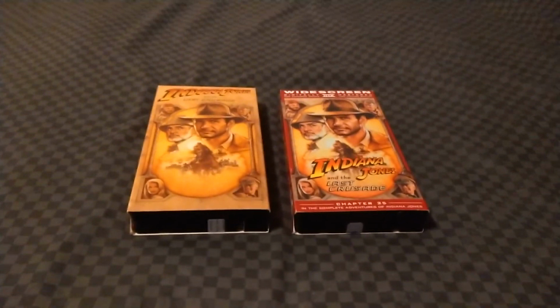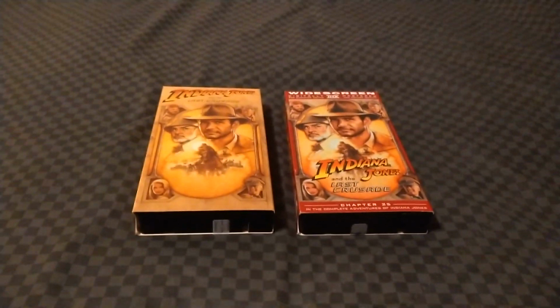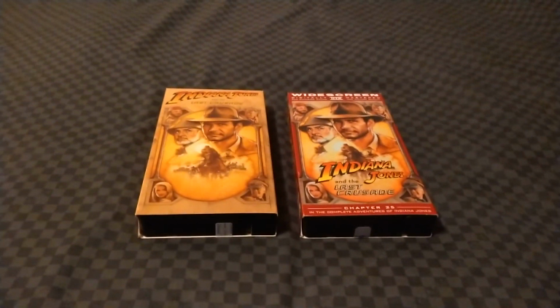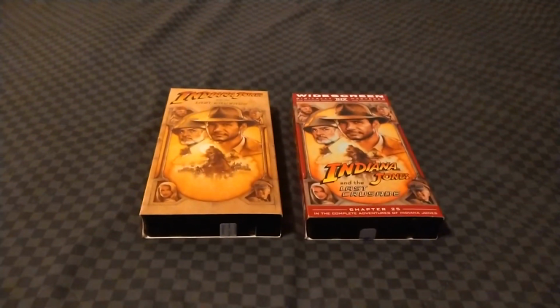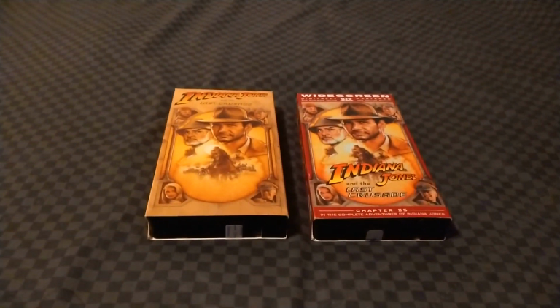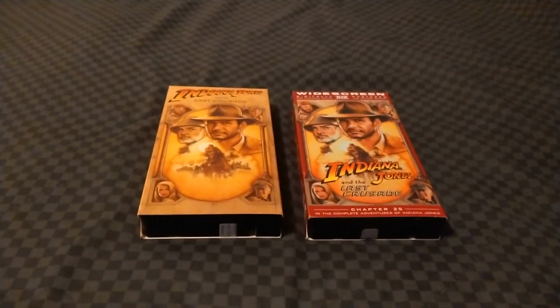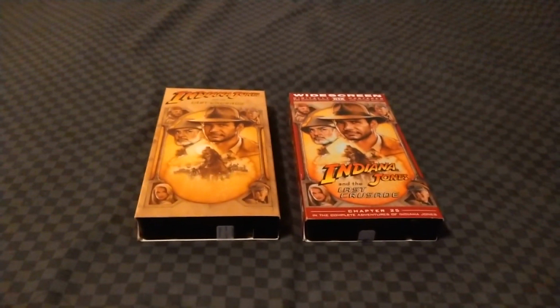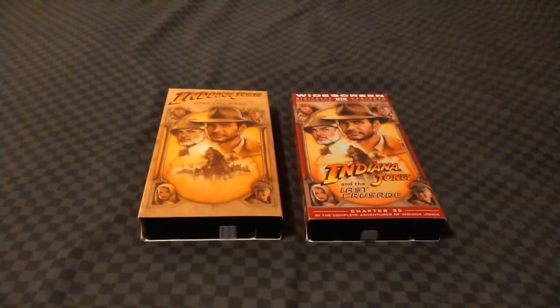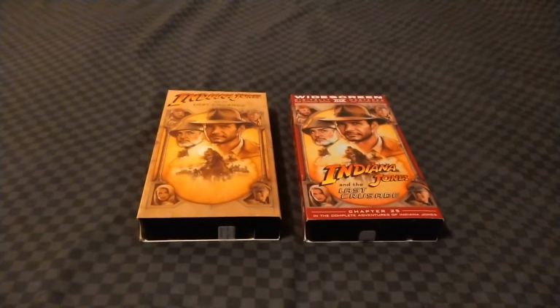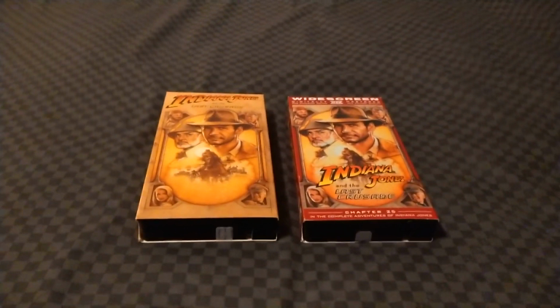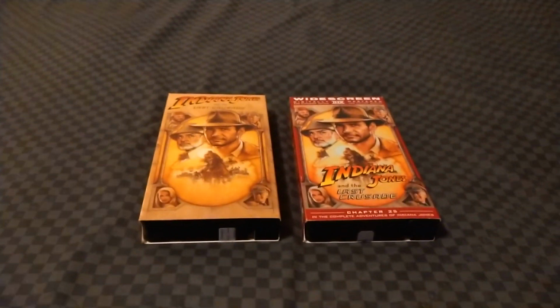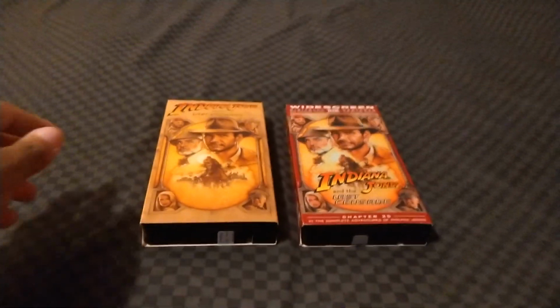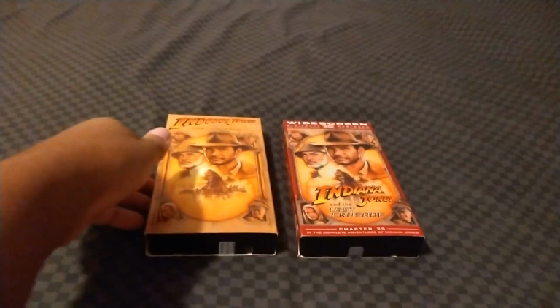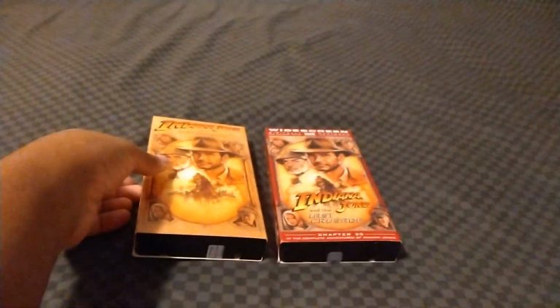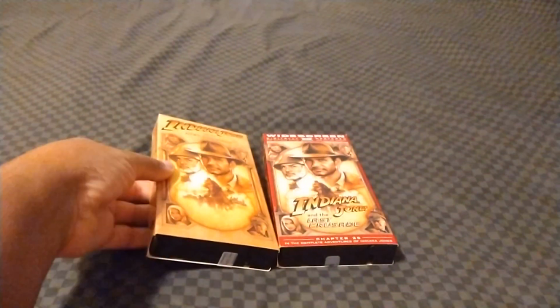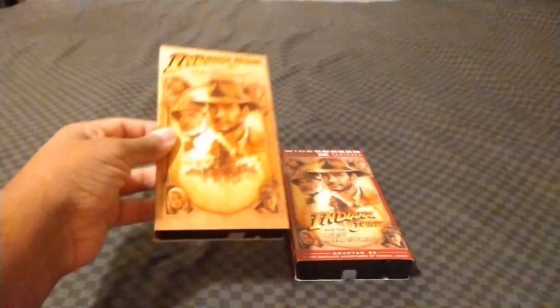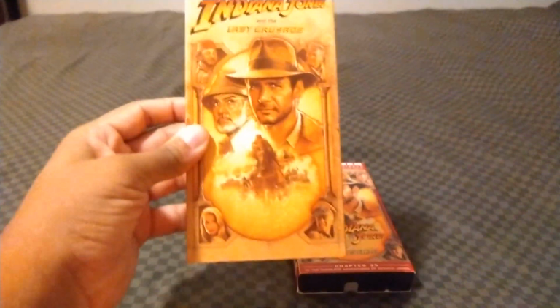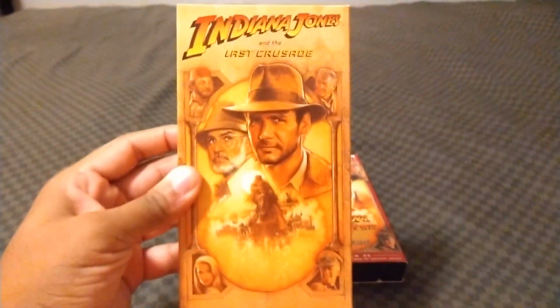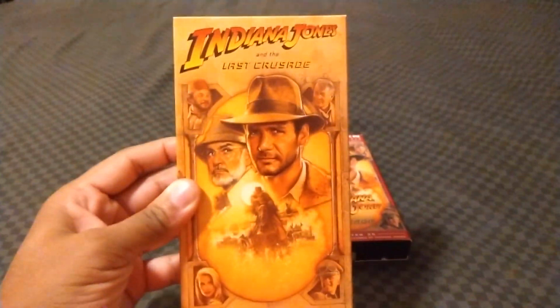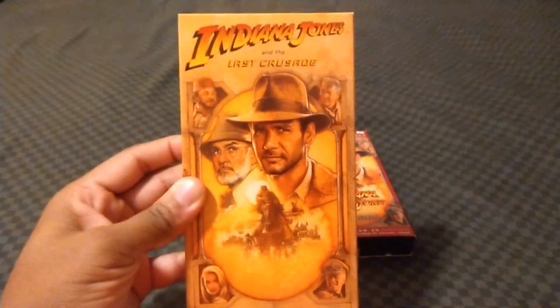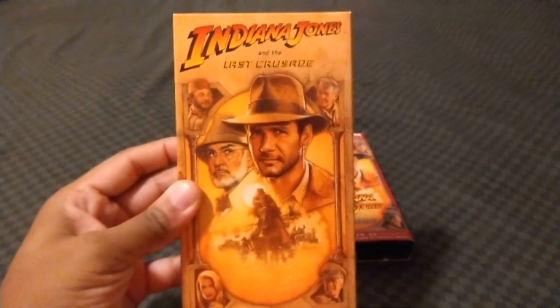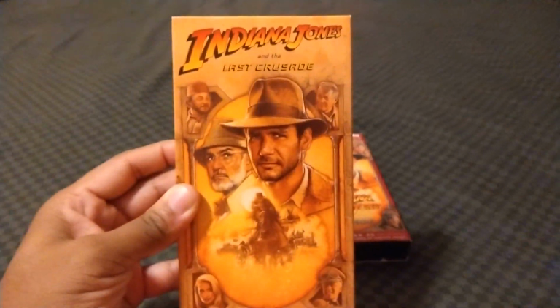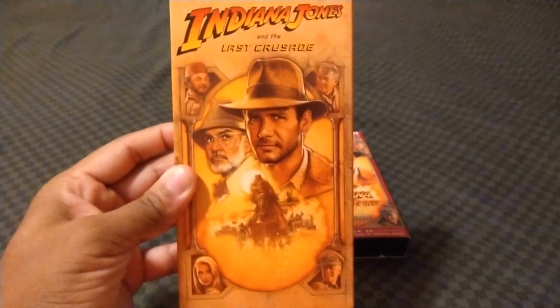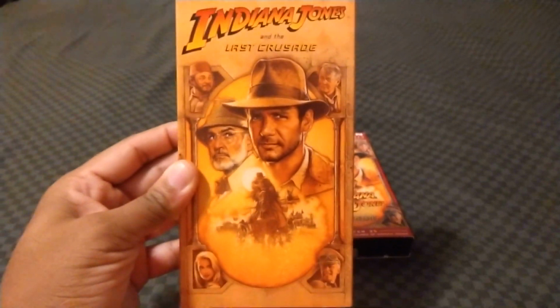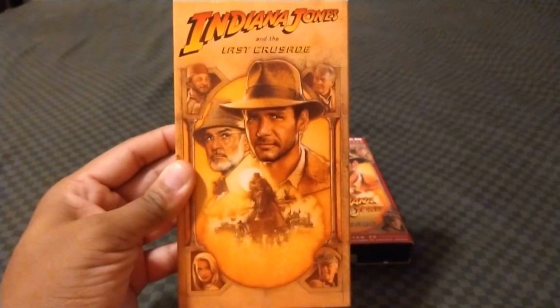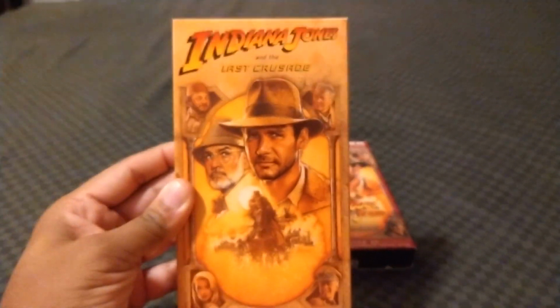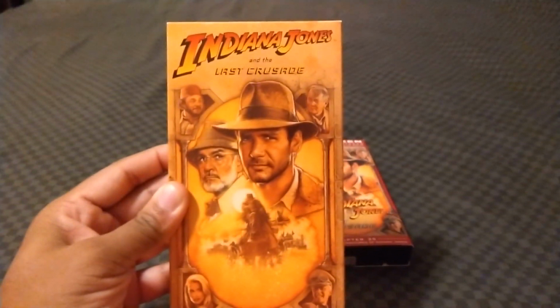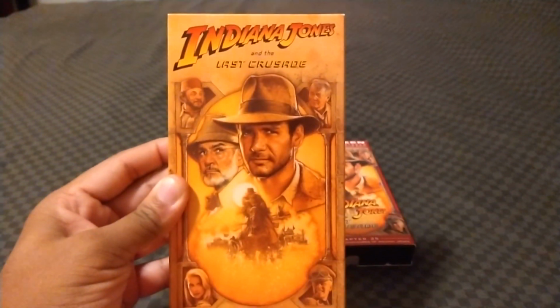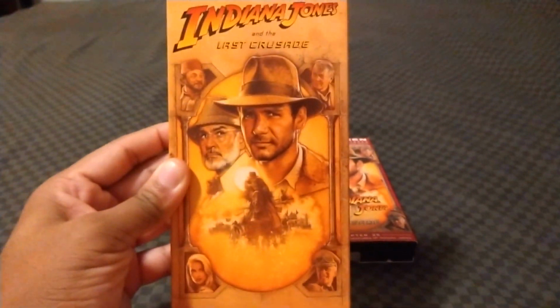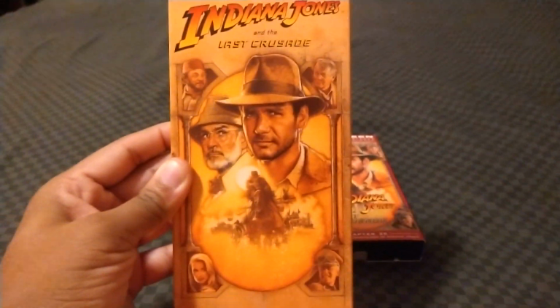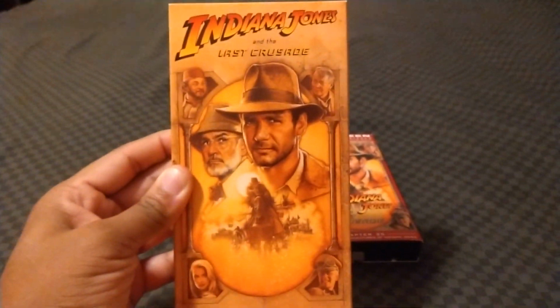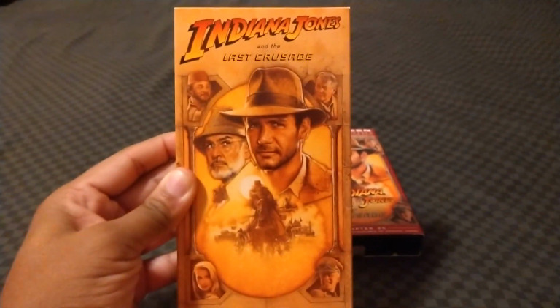Without further ado, let's get down to business. Starting off with the original 1989 pressing of Indiana Jones and the Last Crusade.